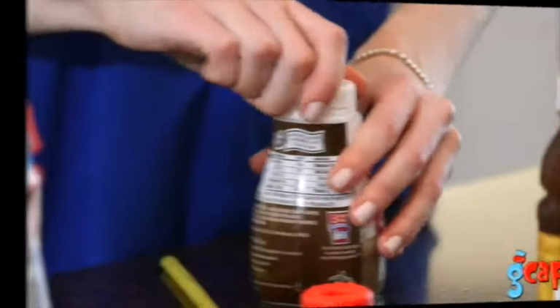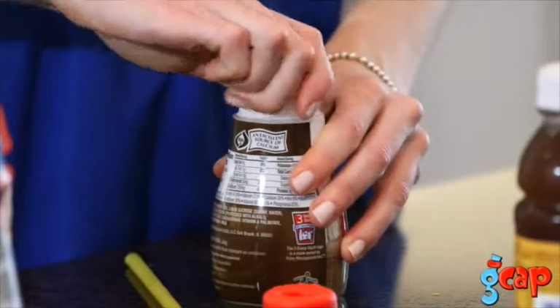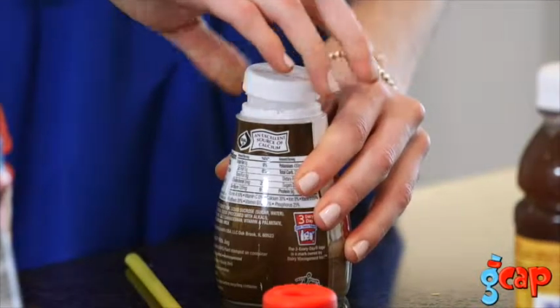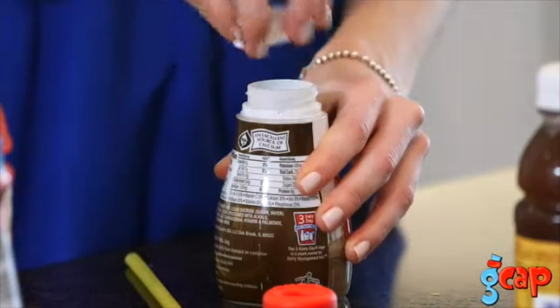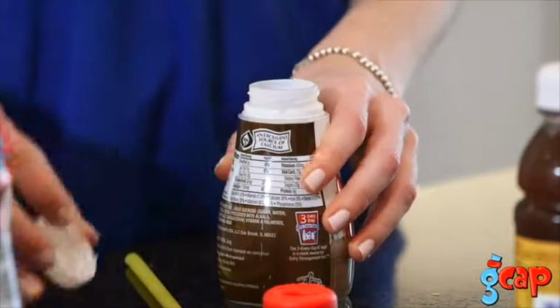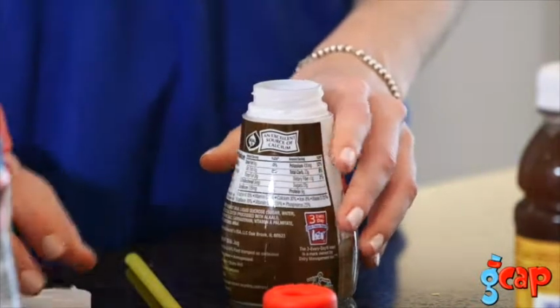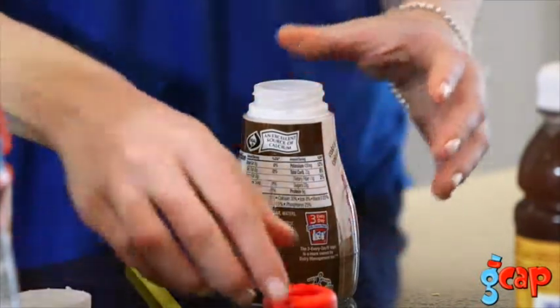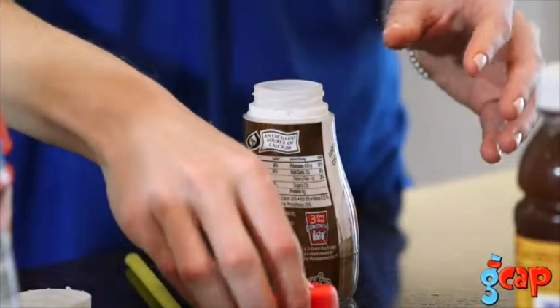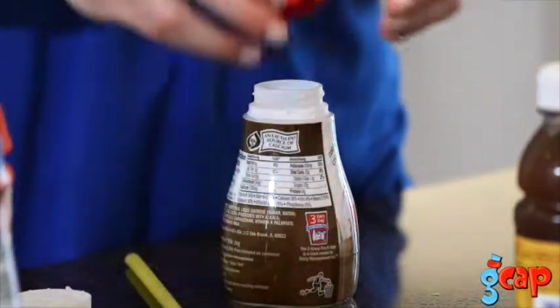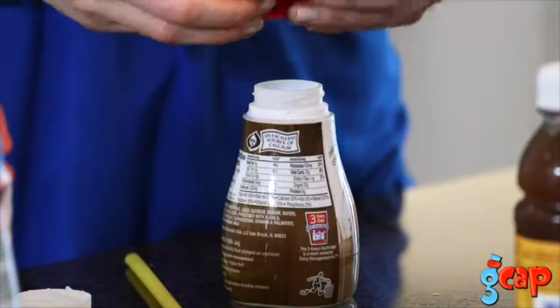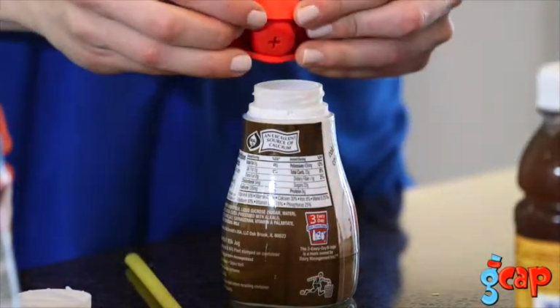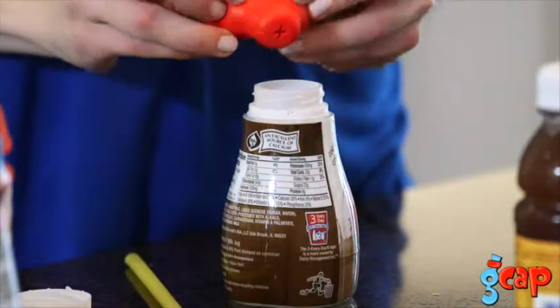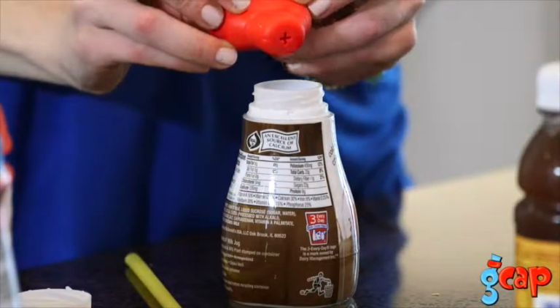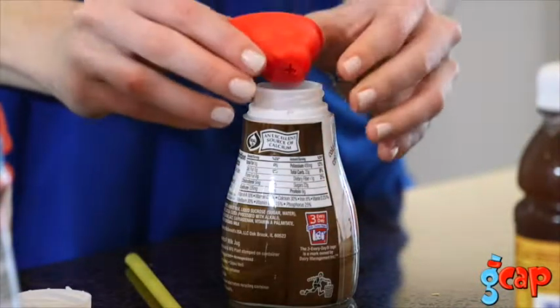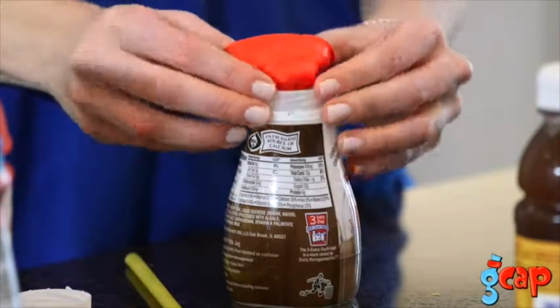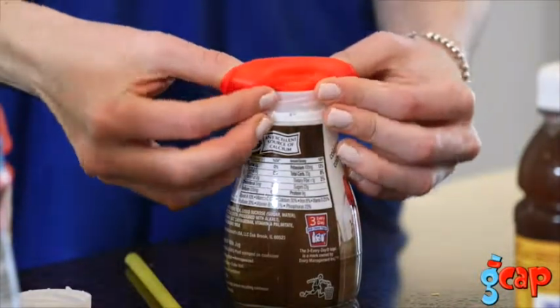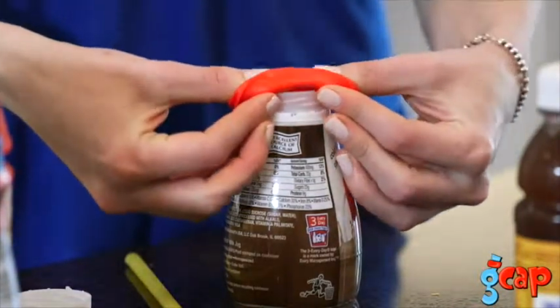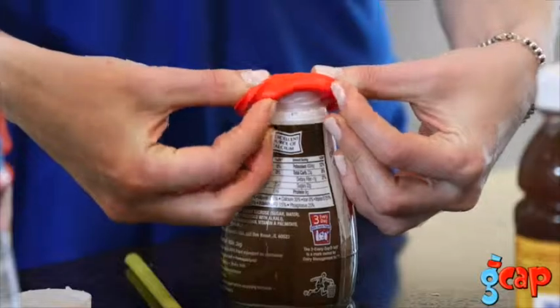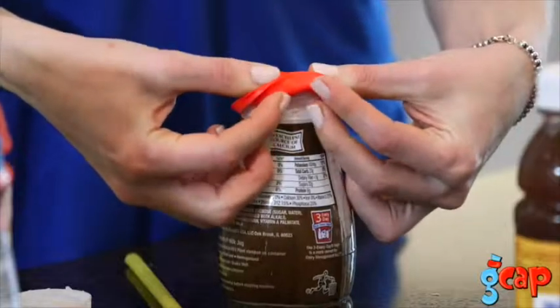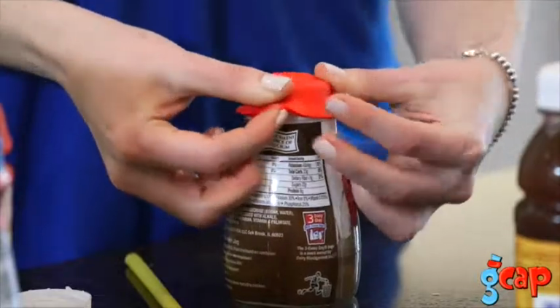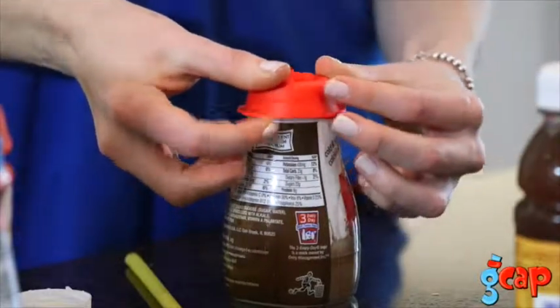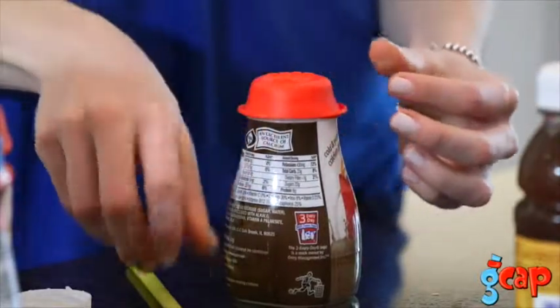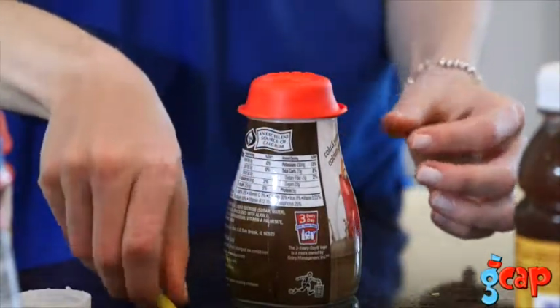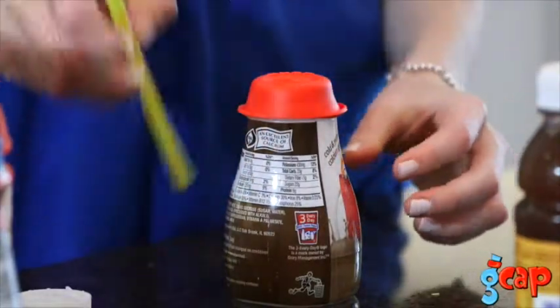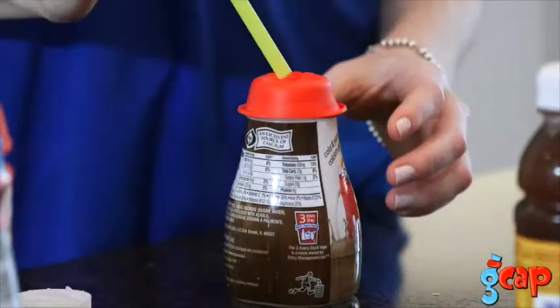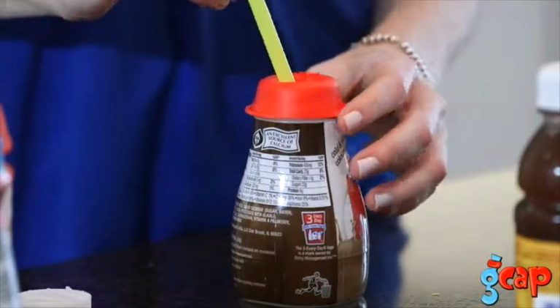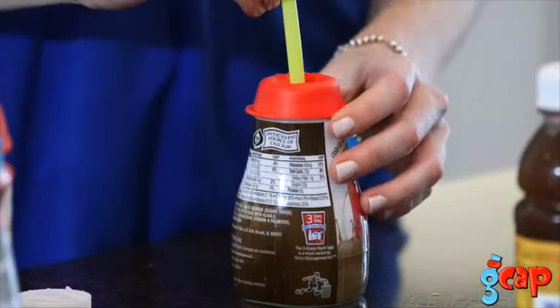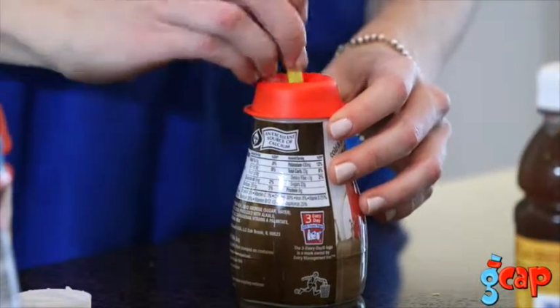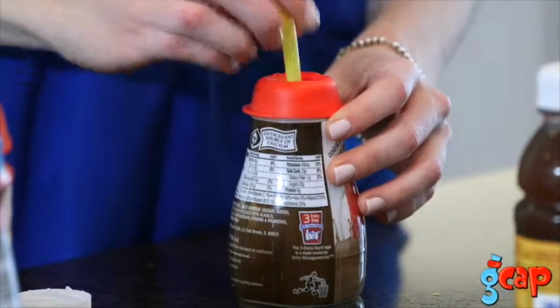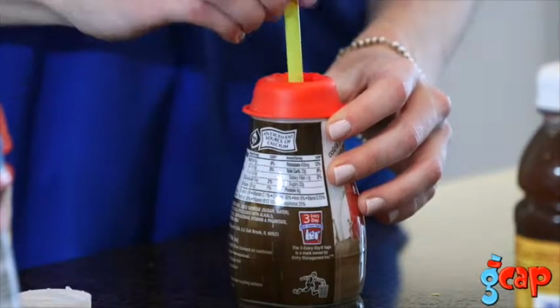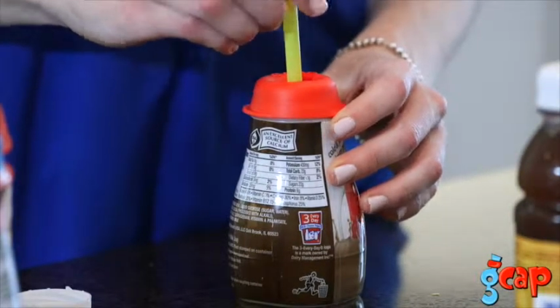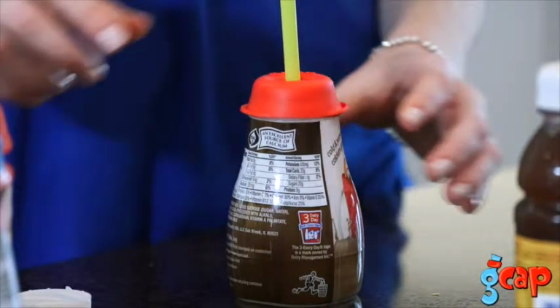Select a bottled beverage of your choice and remove its cap. Stretch the G-Cap over the uncapped beverage bottle, insert any straw. It's that simple.